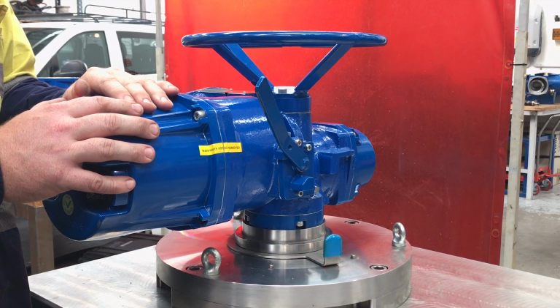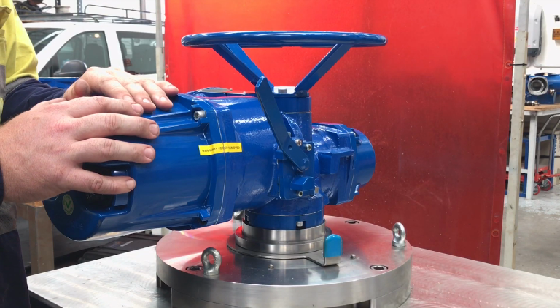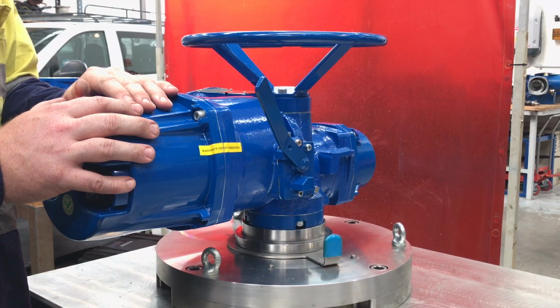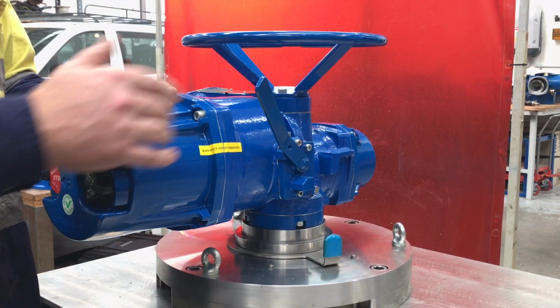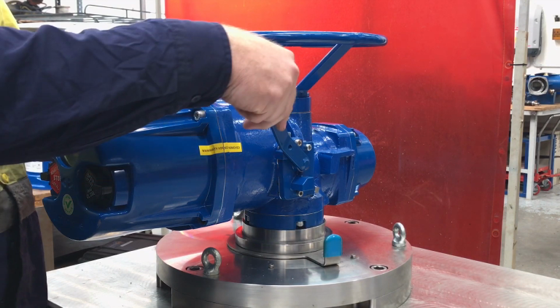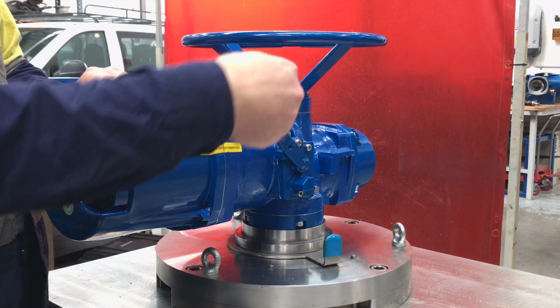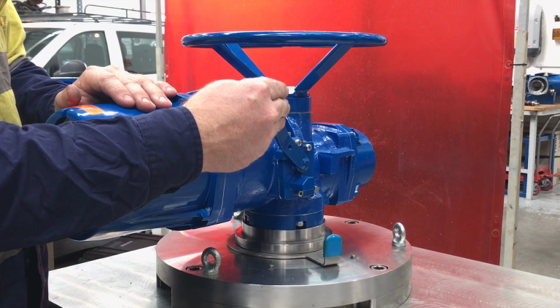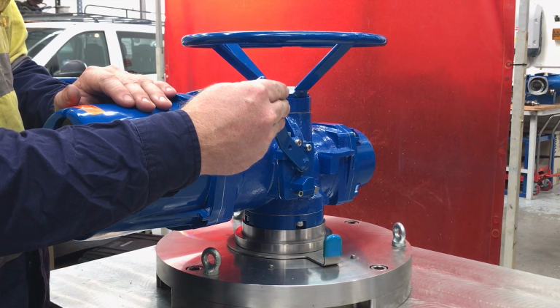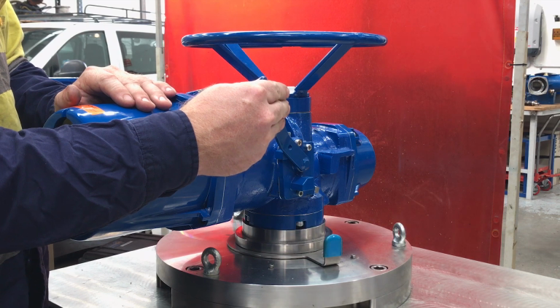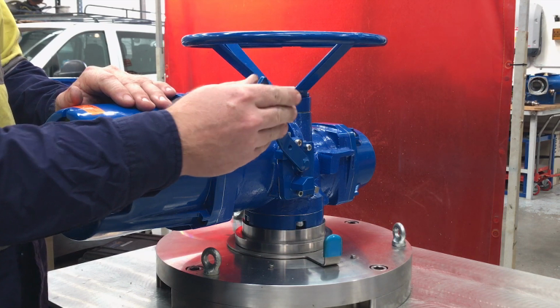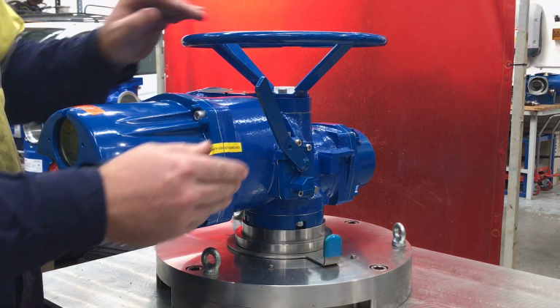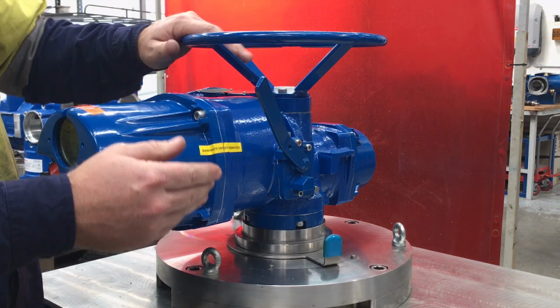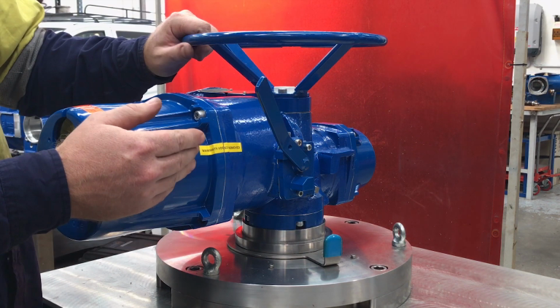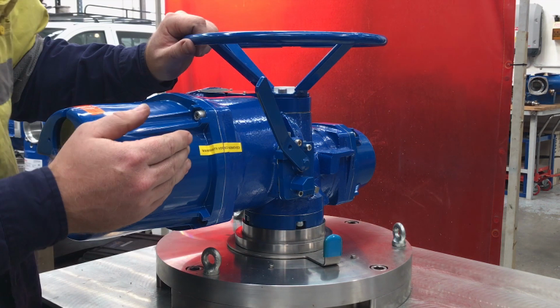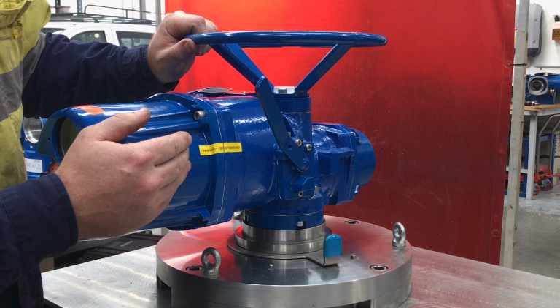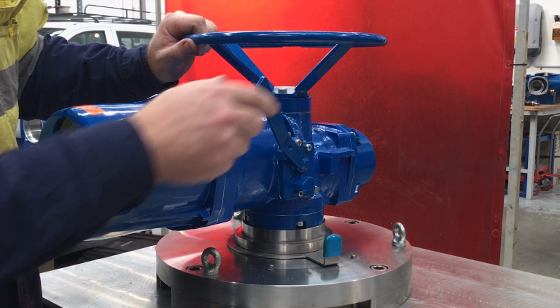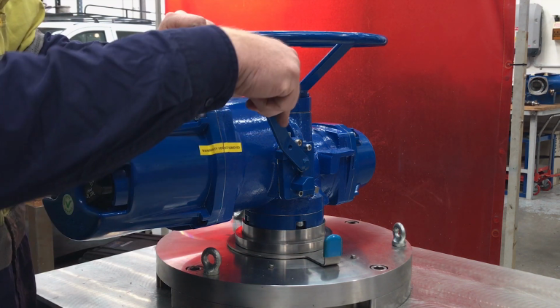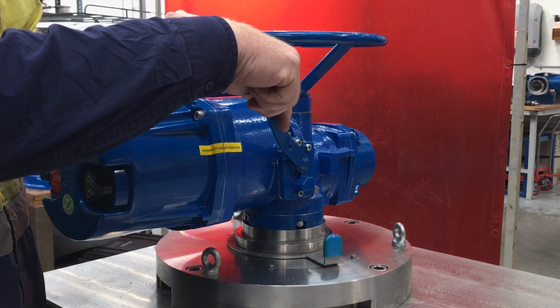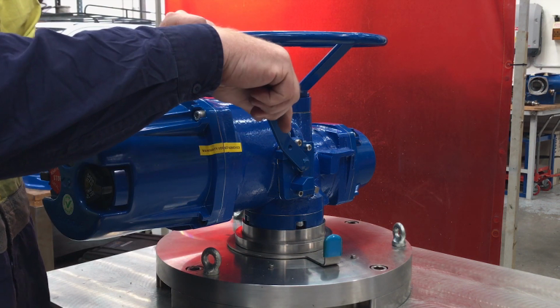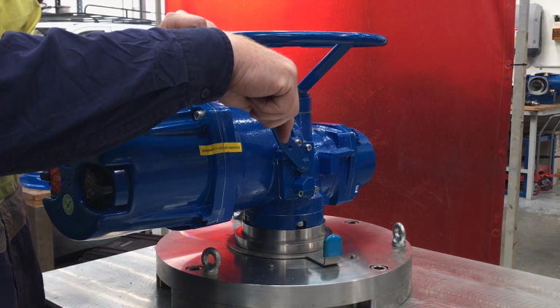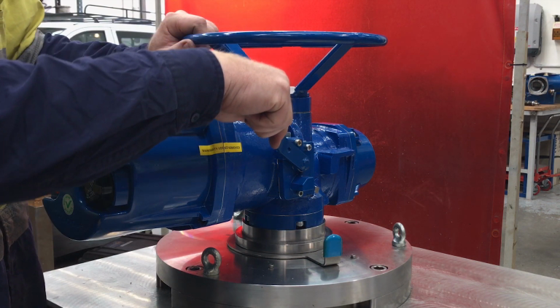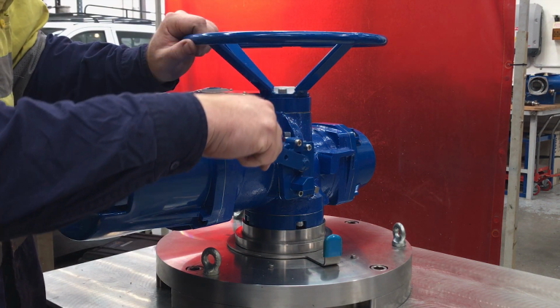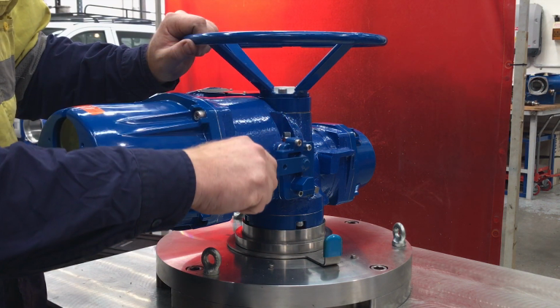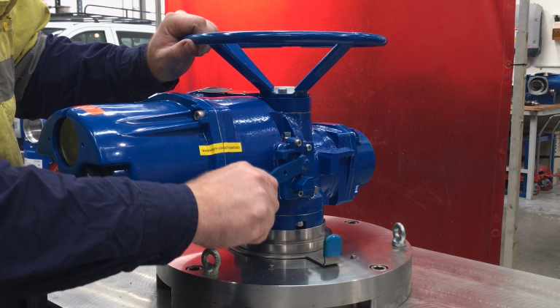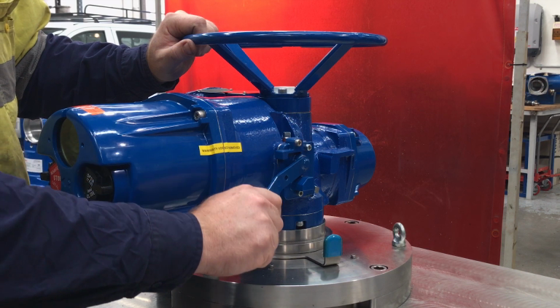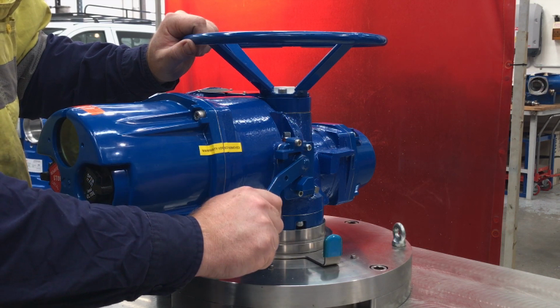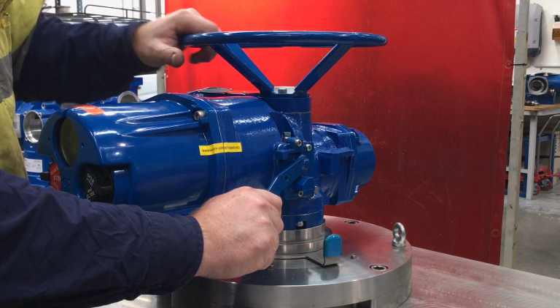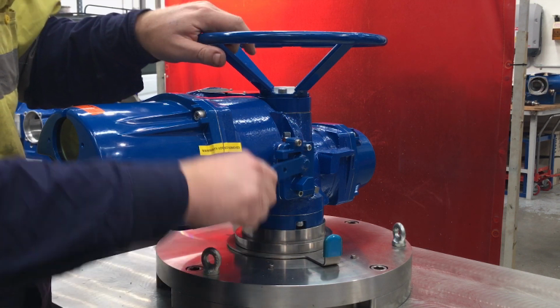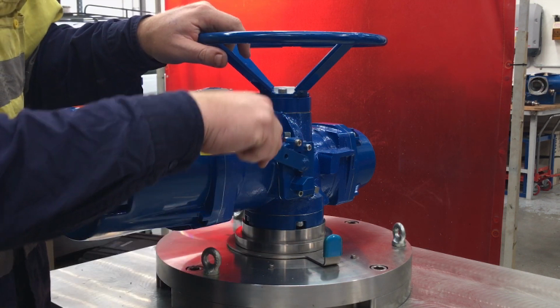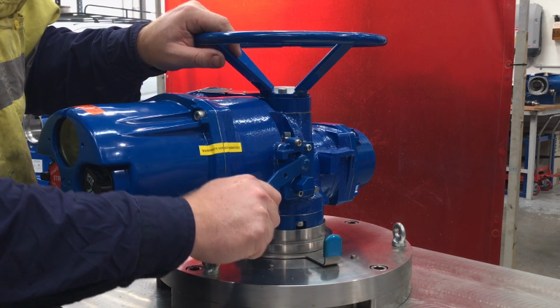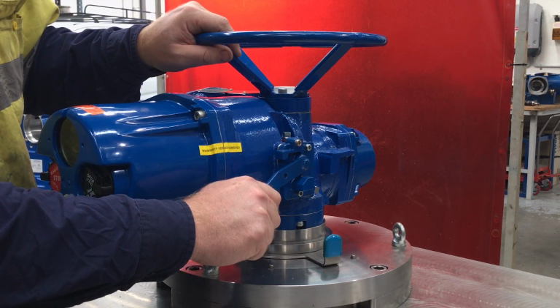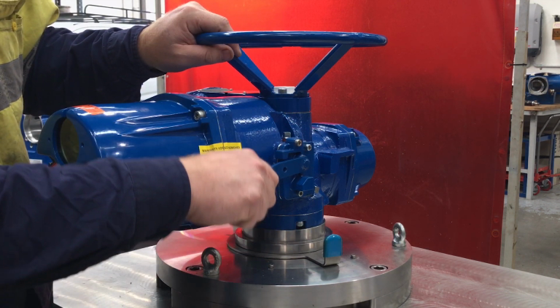When declutching, it's this handle here and the hand wheel. We have to depress the declutch handle, and sometimes what we'll need to do...